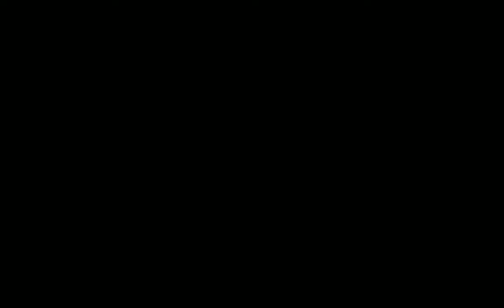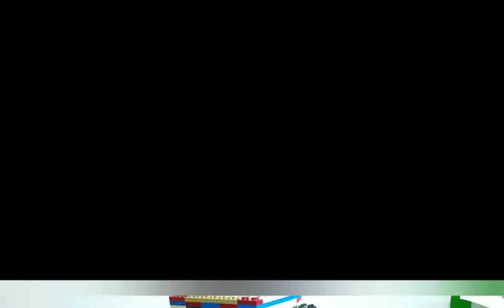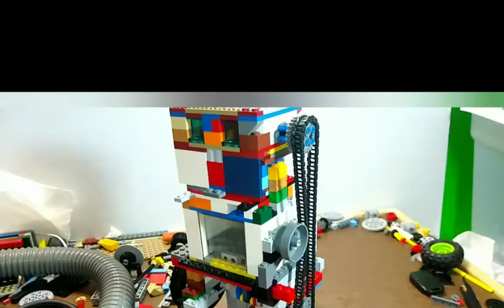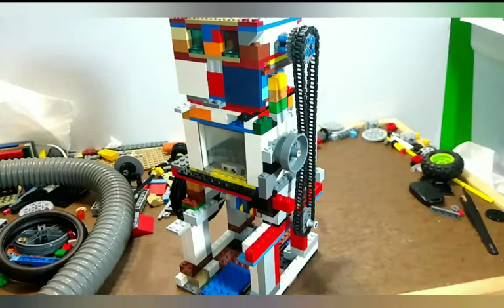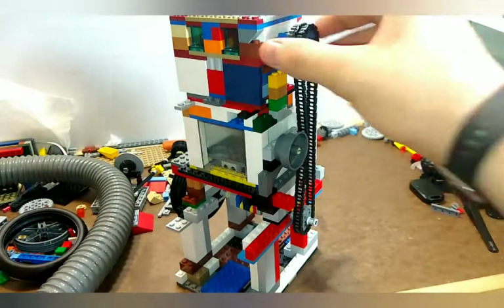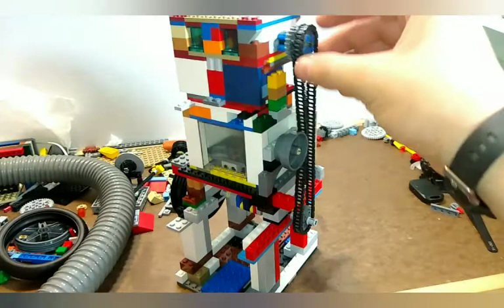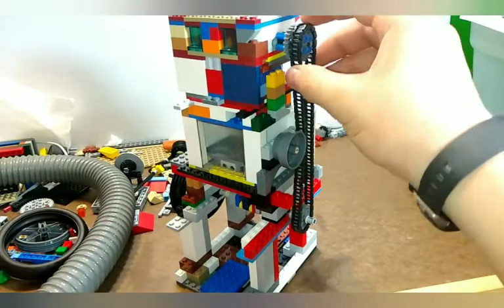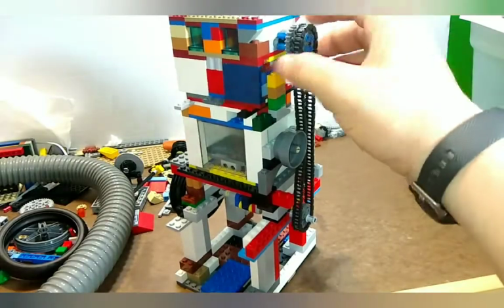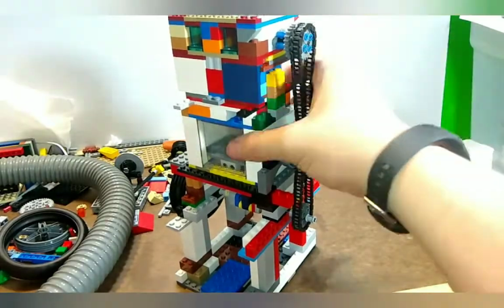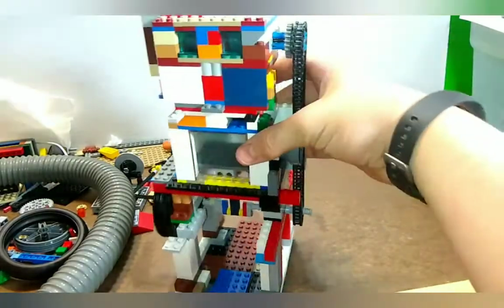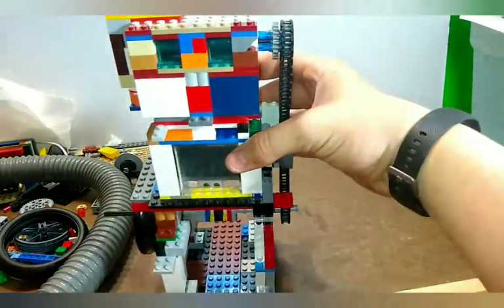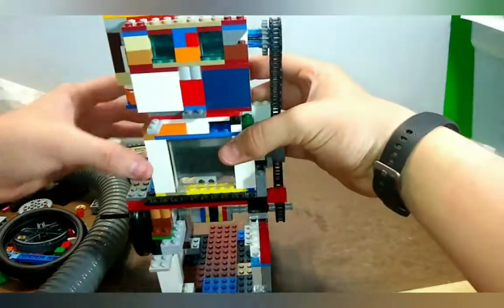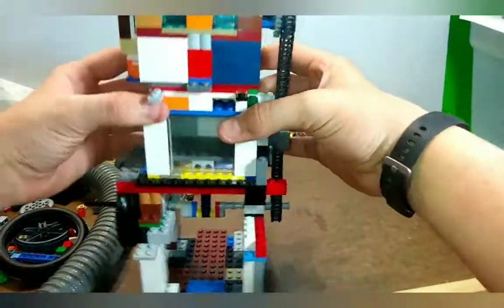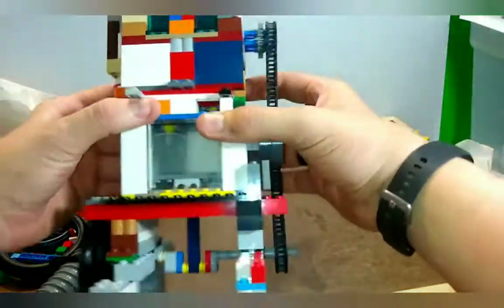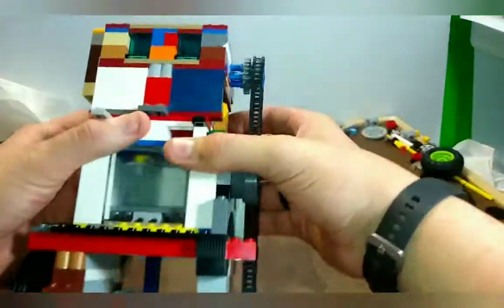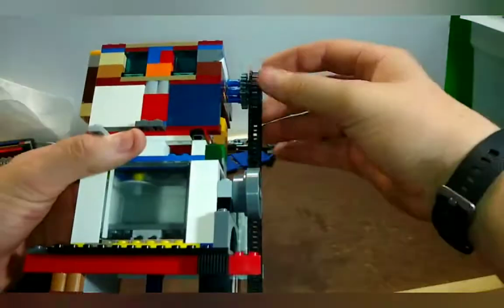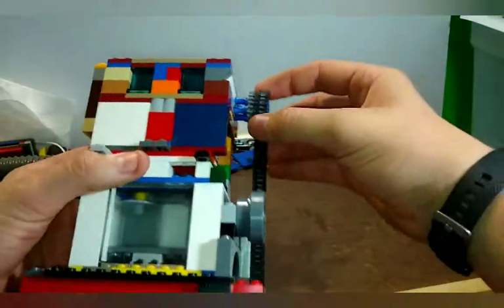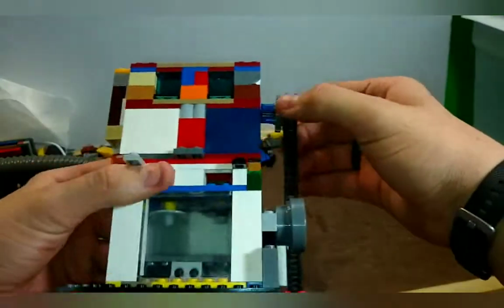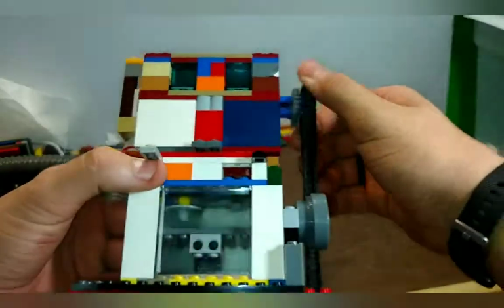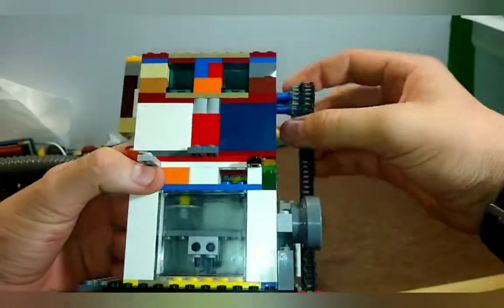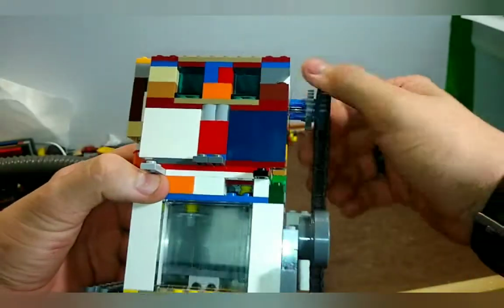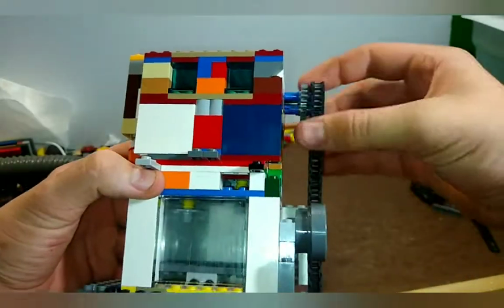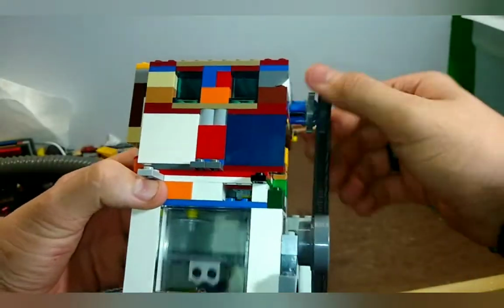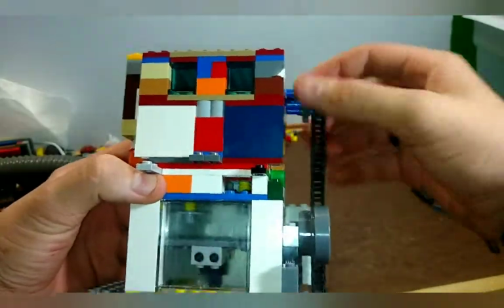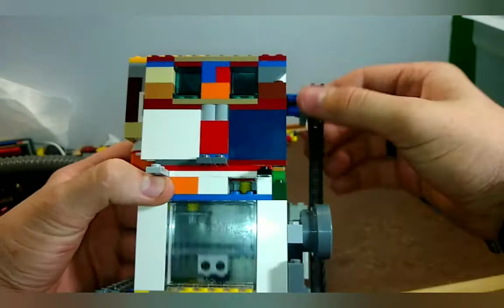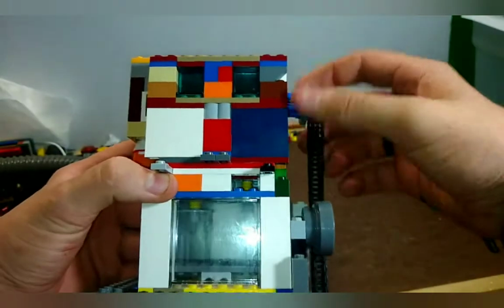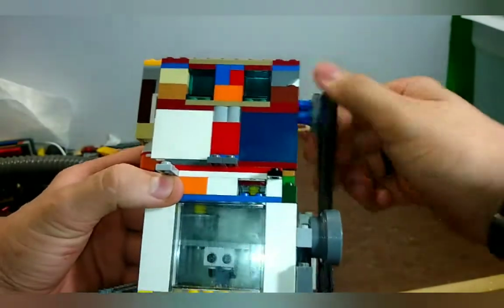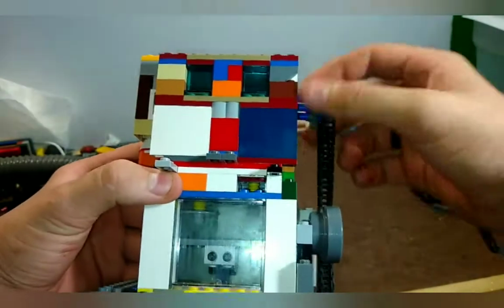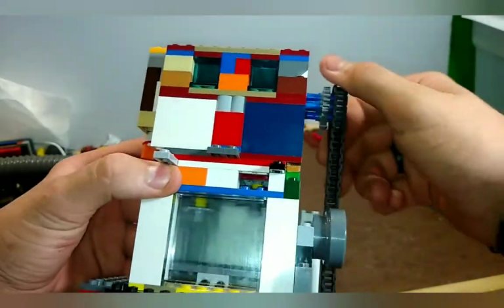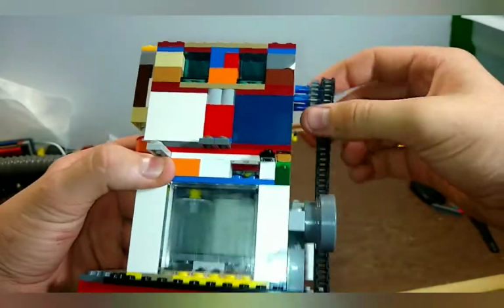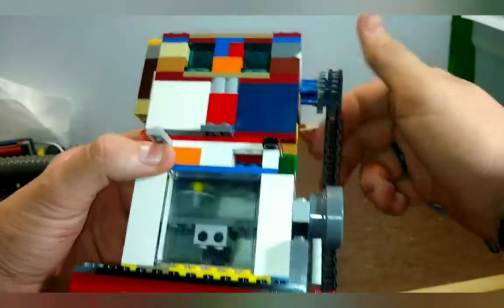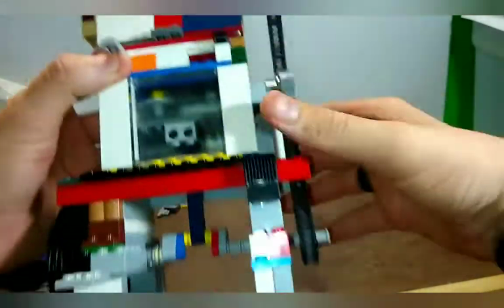Hello everybody and welcome back to another video. In today's video we will take a look at my overhead valve overhead cam Lego vacuum engine.